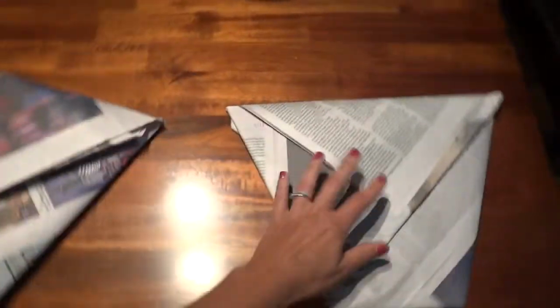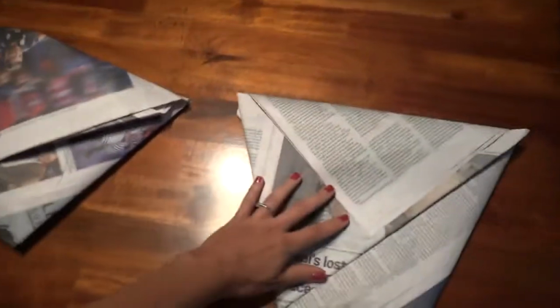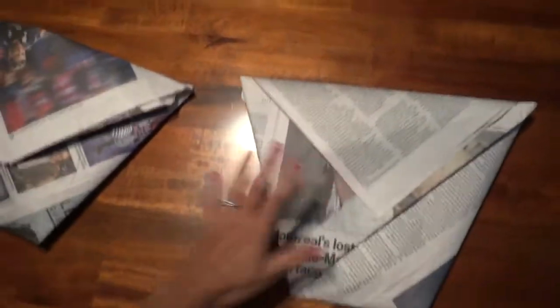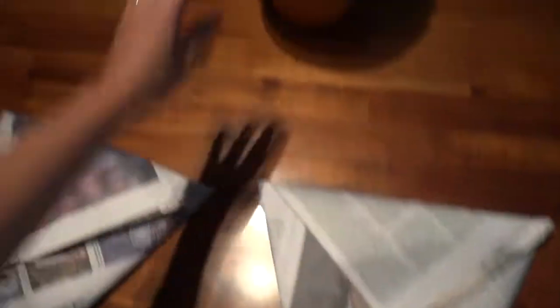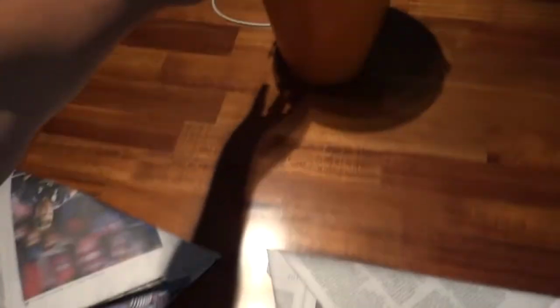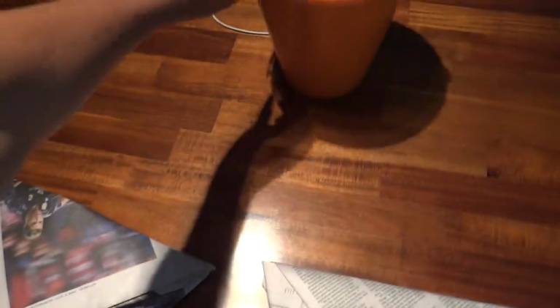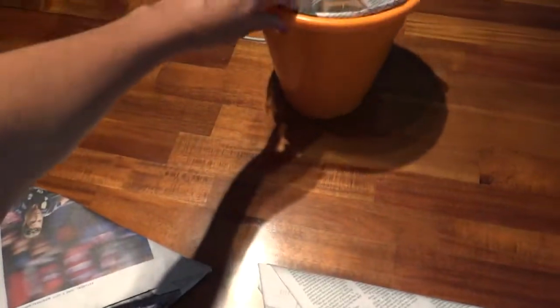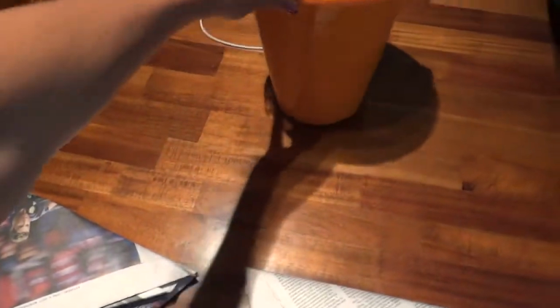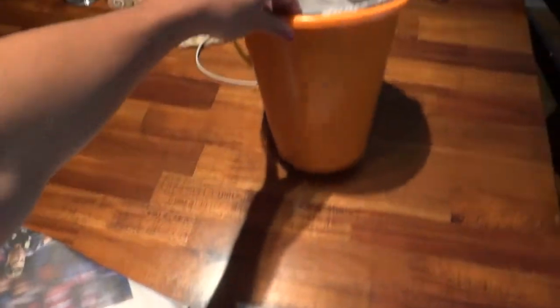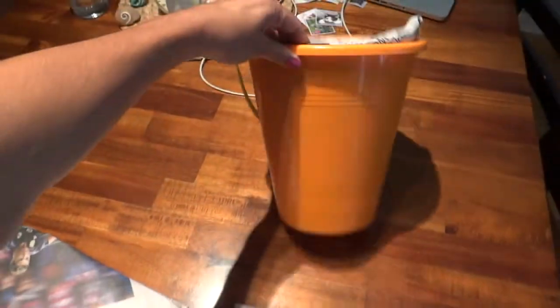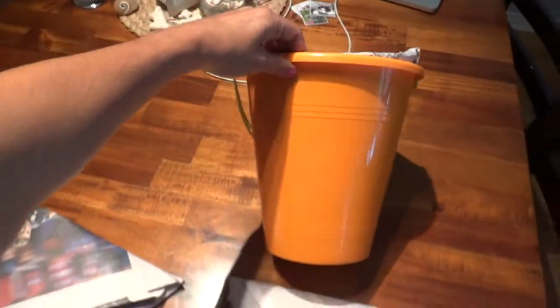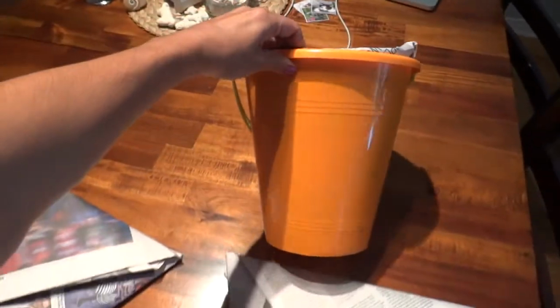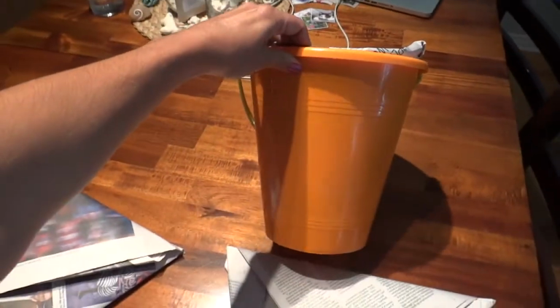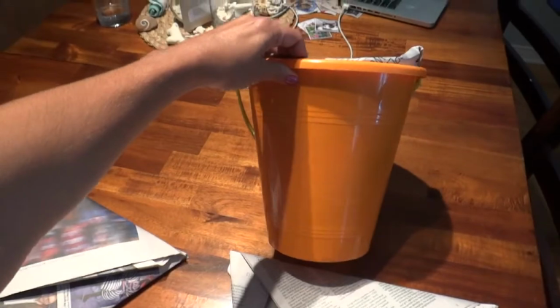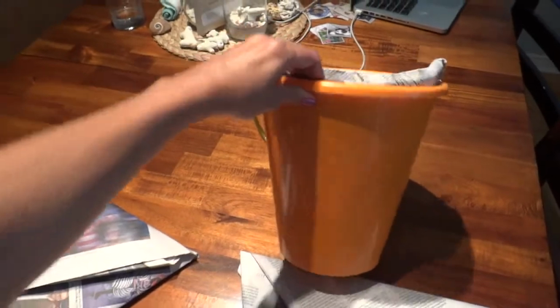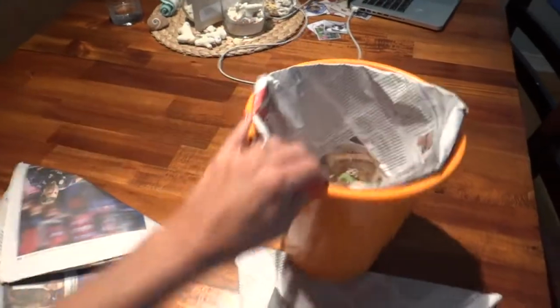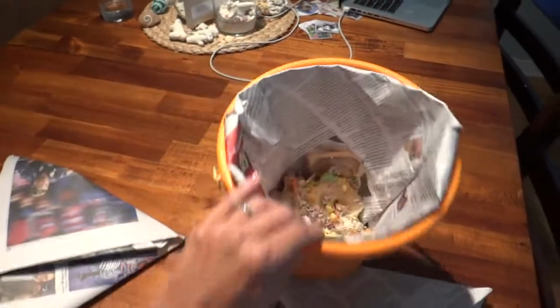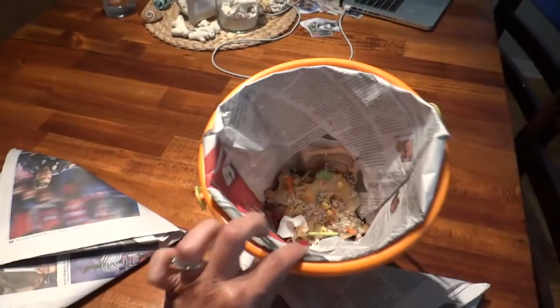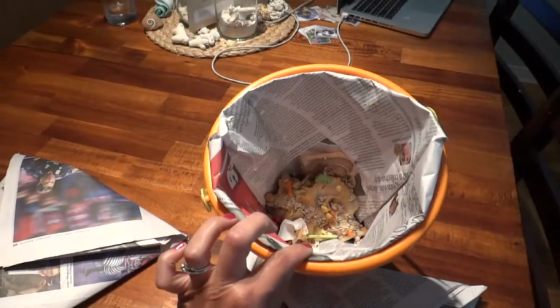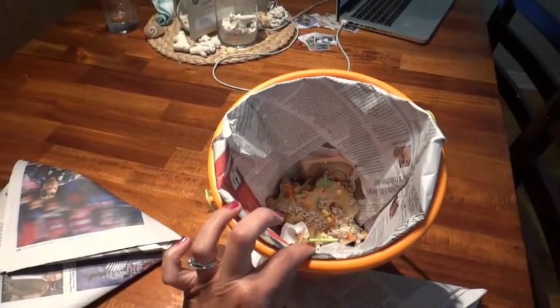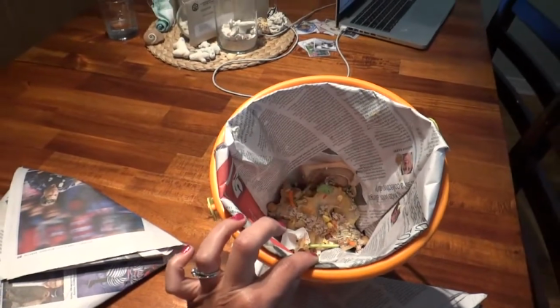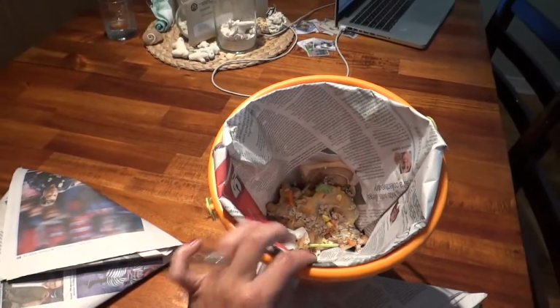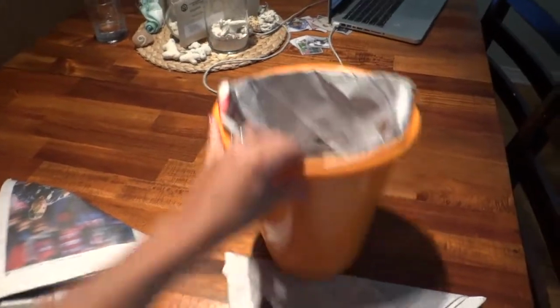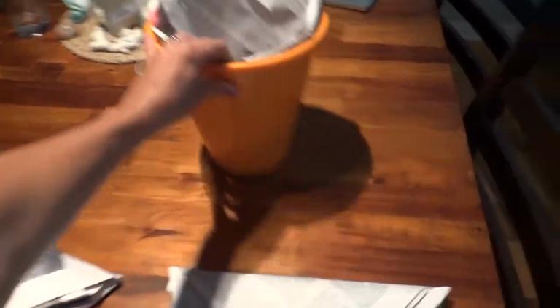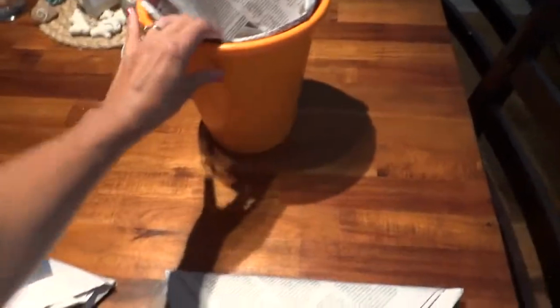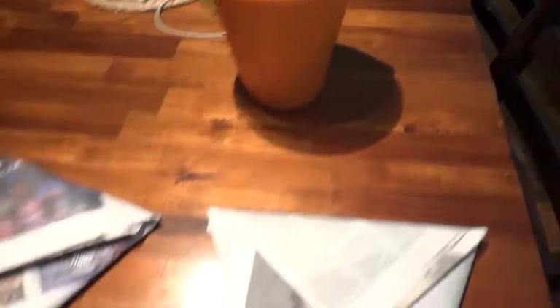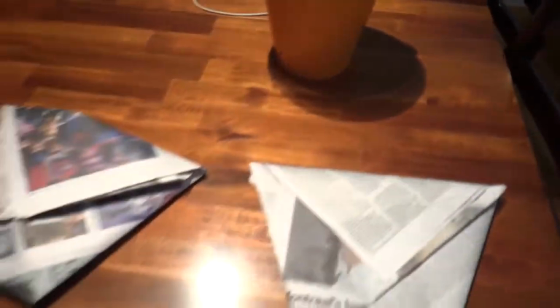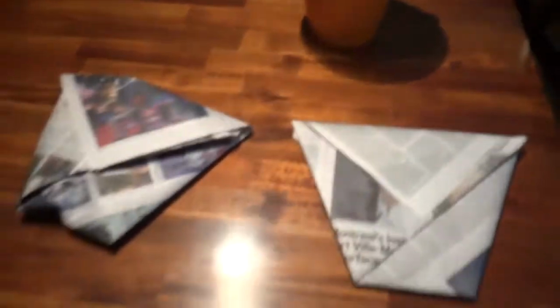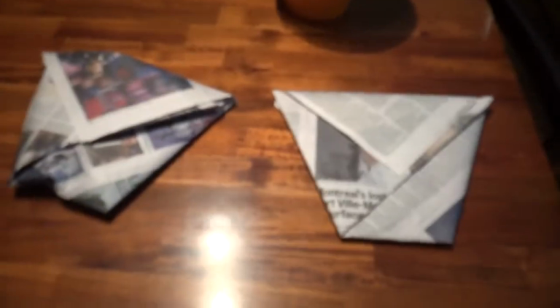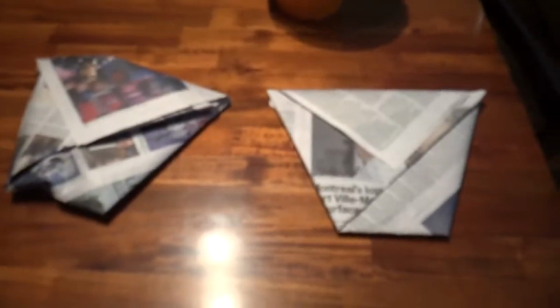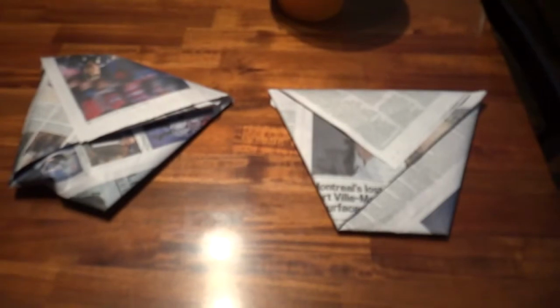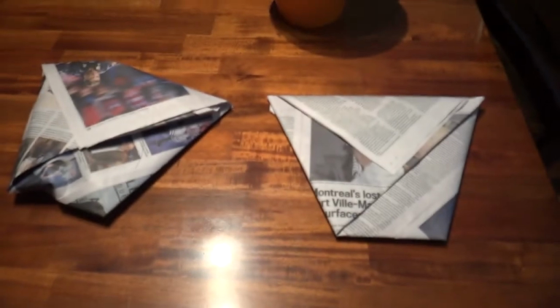These are actually the perfect size. This is what I'm using as my compost bin — a child's sand bucket. It's a perfect size and it fits really great inside my bucket. Thanks for watching. Bye.